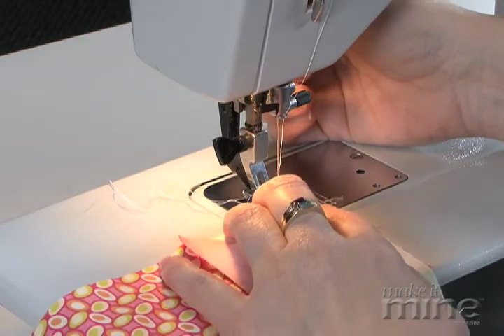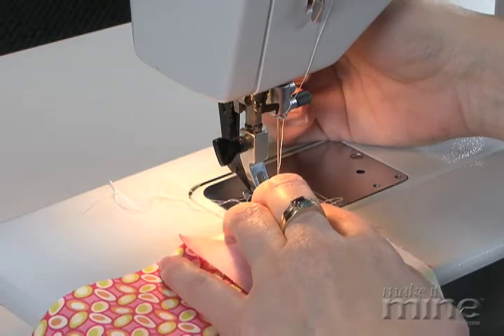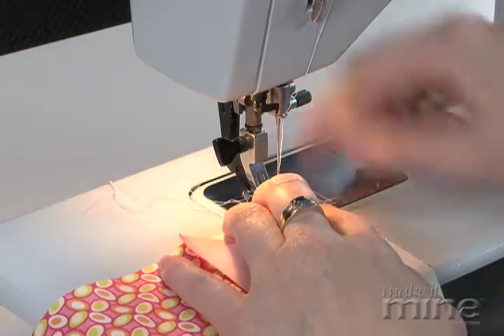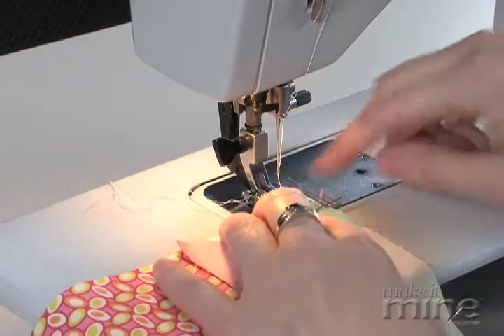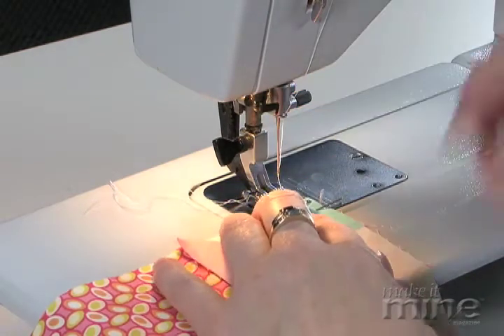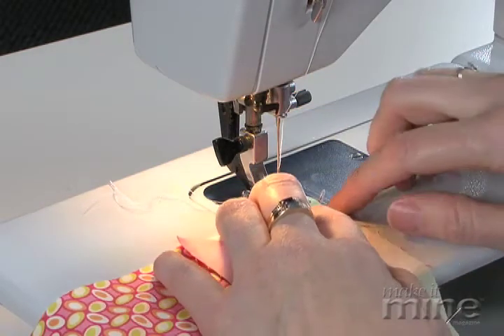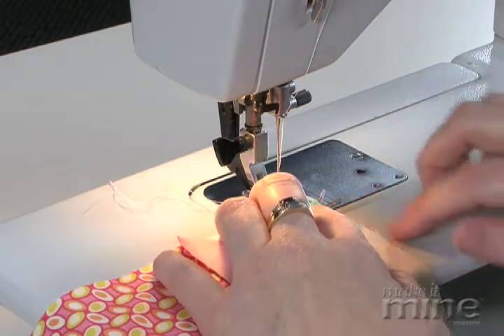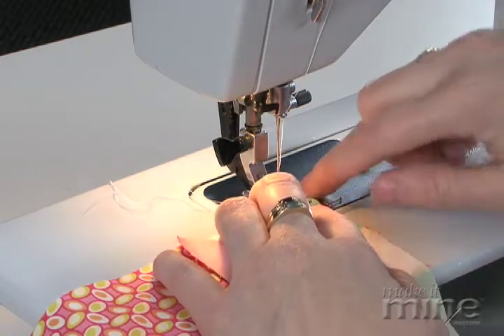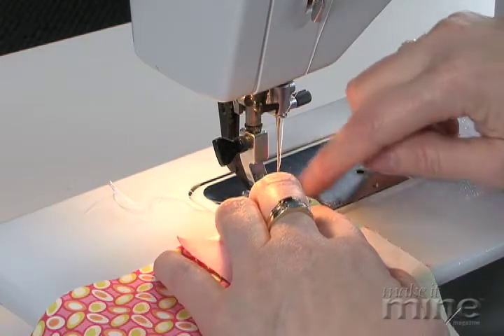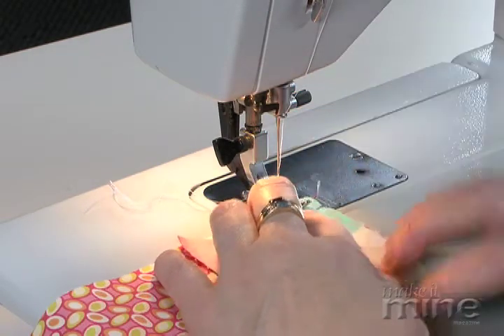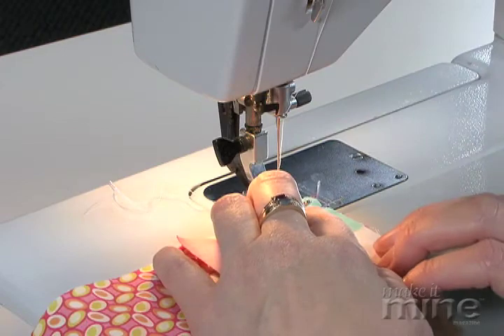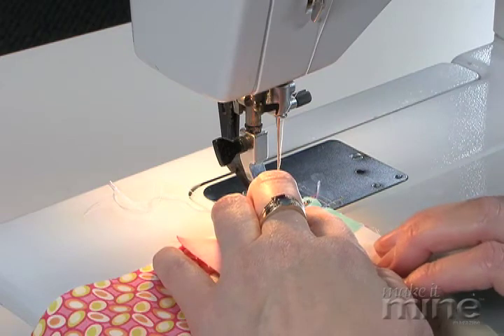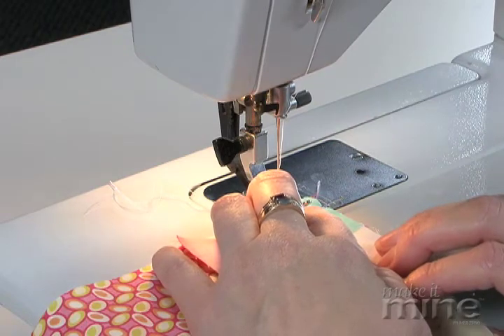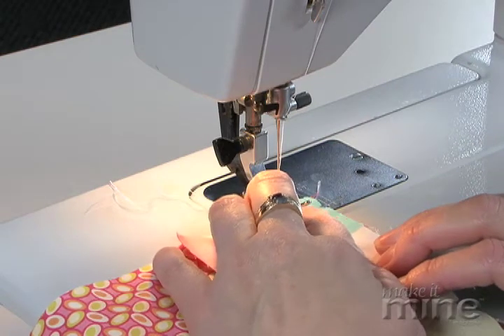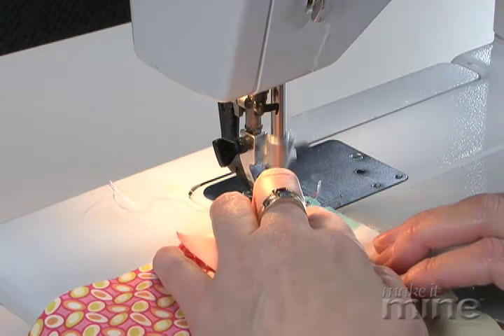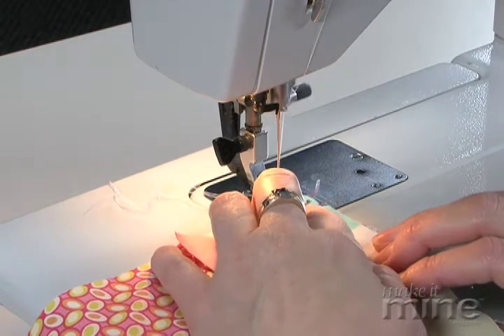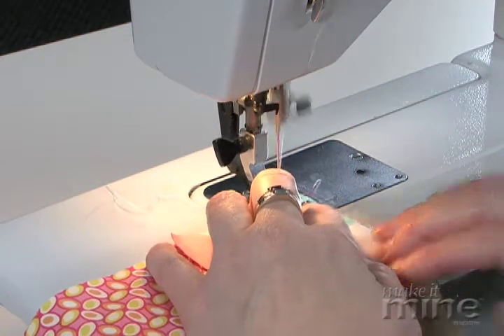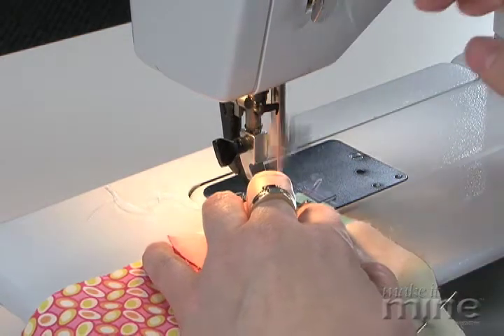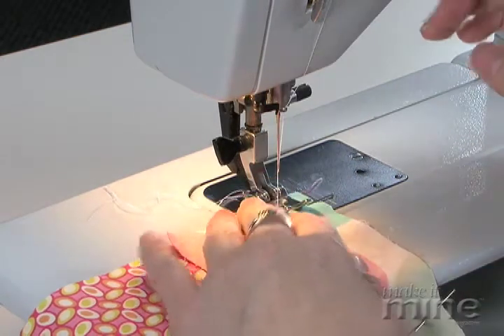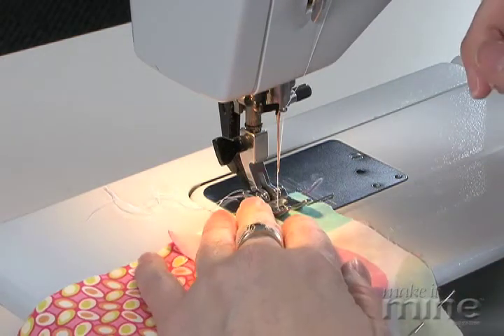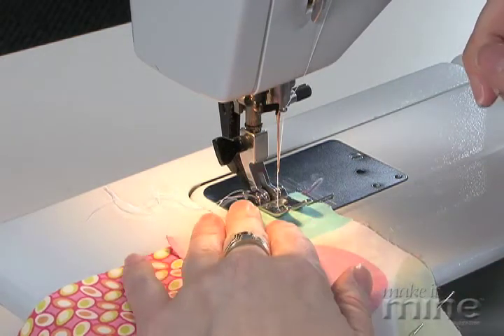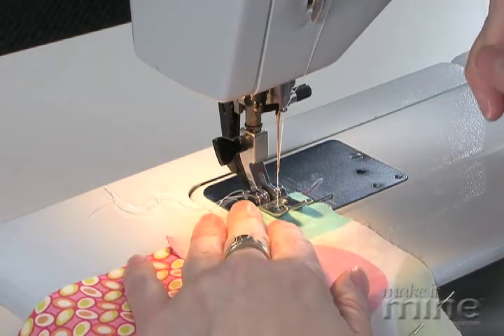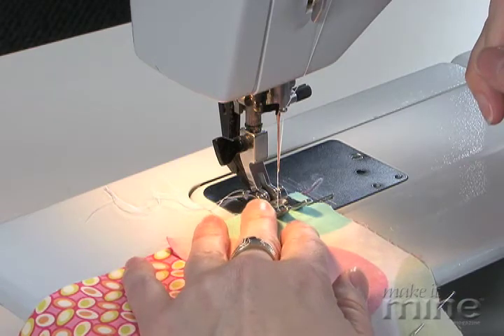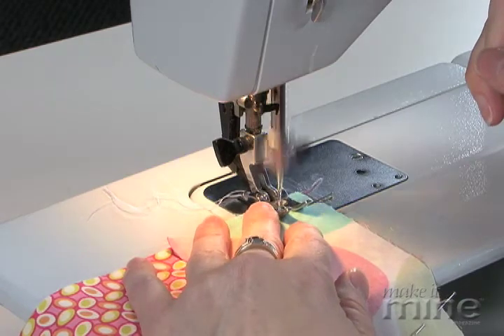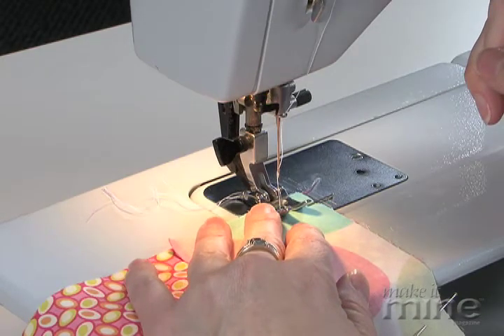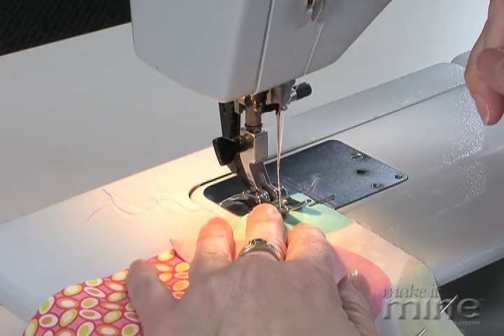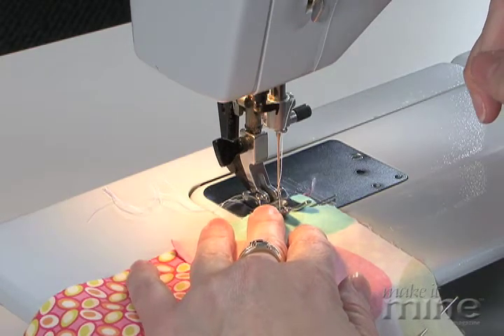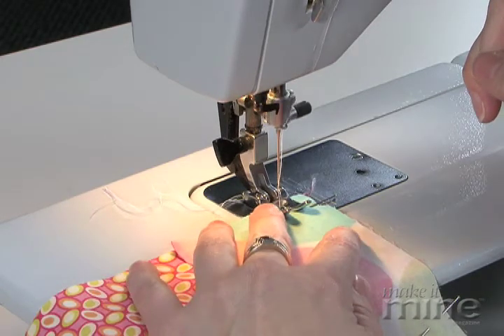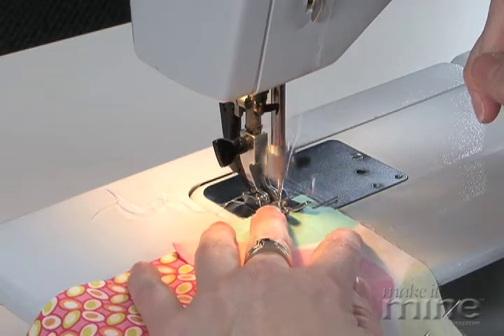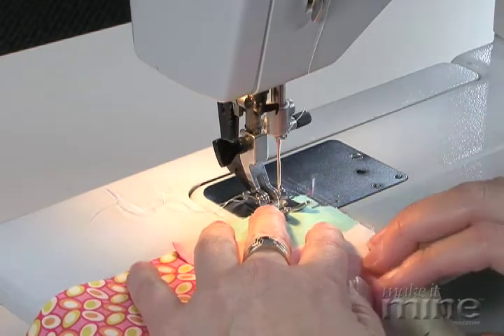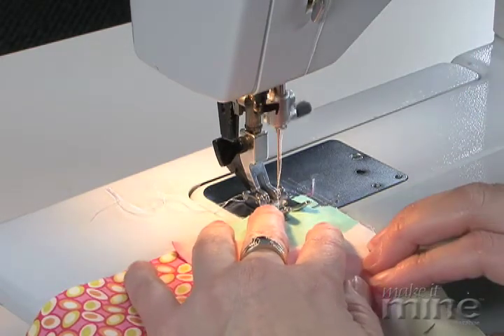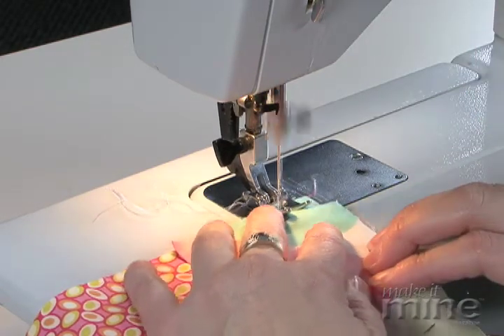You line up your machine on the 5/8 inch mark with the seam allowance lined up at 5/8, and just start sewing. Take a few stitches, then you'll want to backstitch using whatever backstitch method your machine has. Put that backstitch in and you'll hold the seam in place.